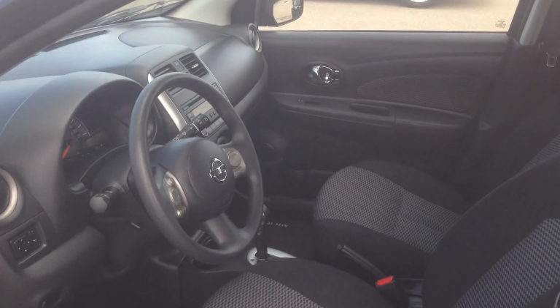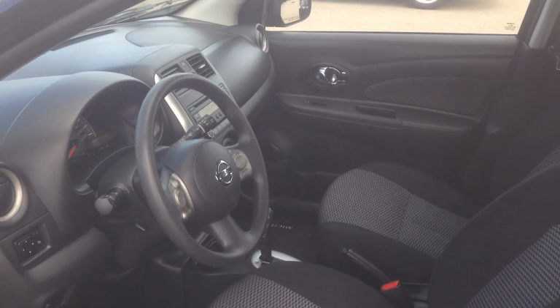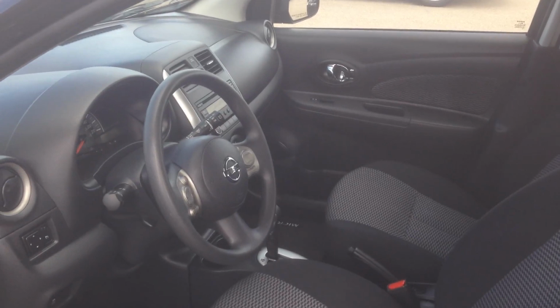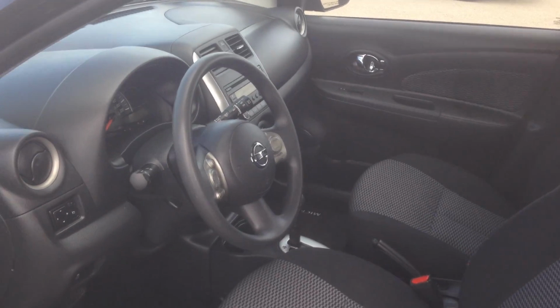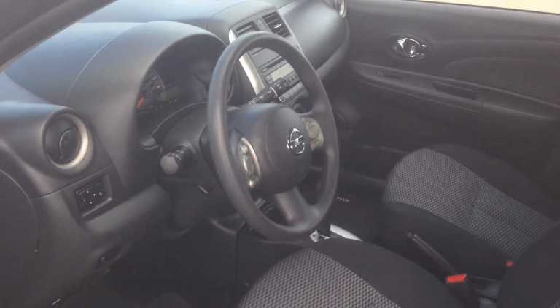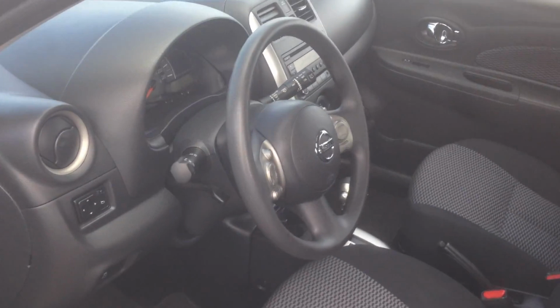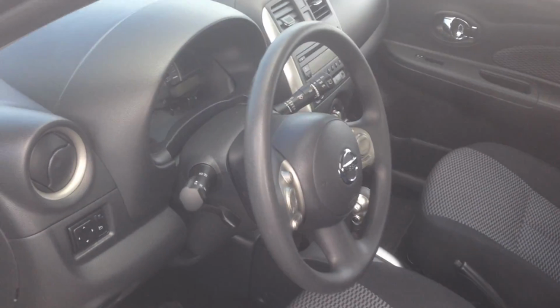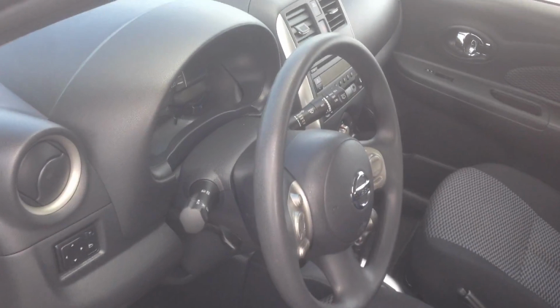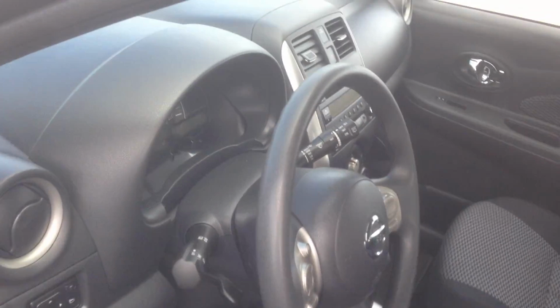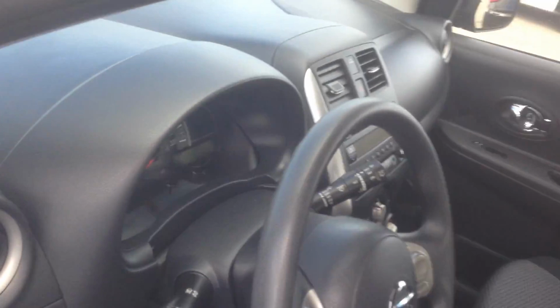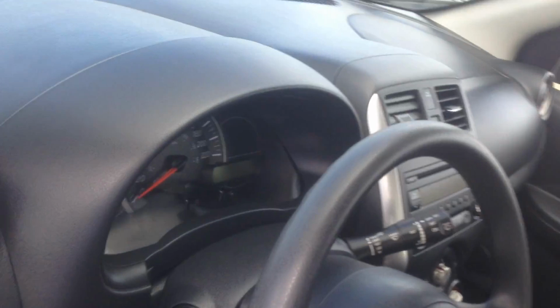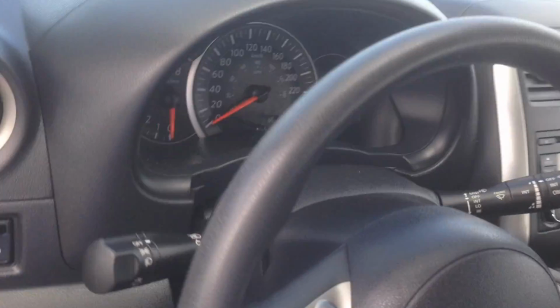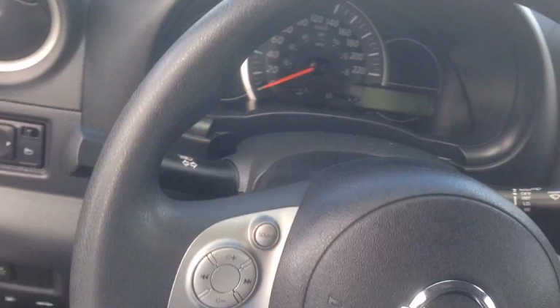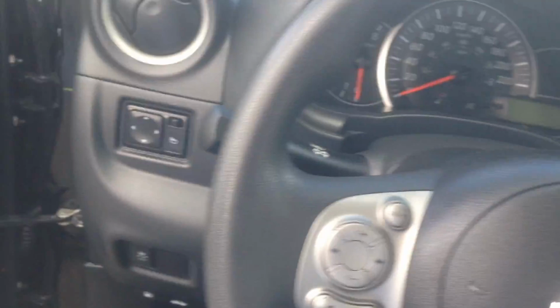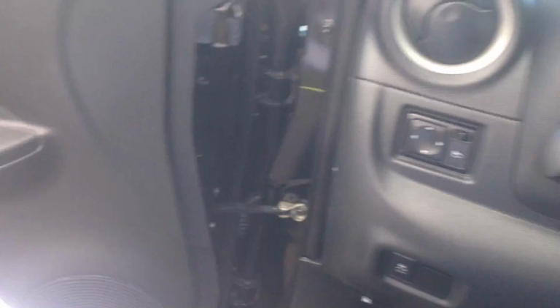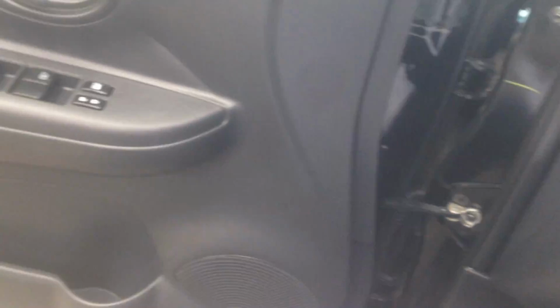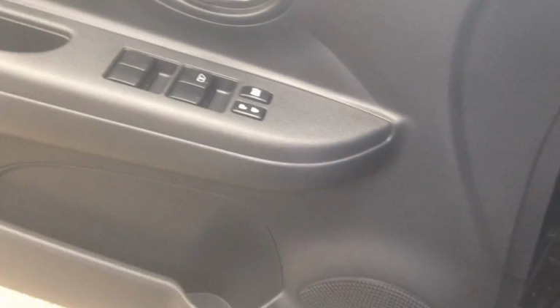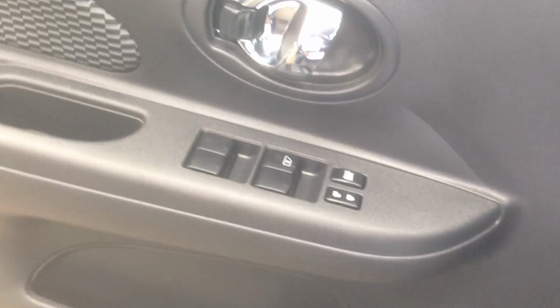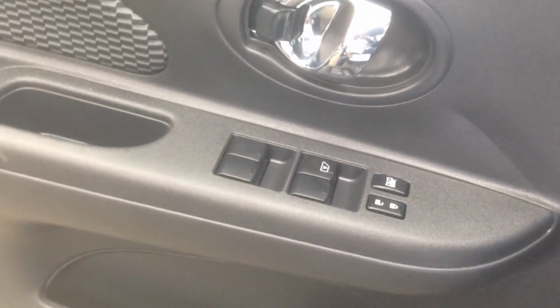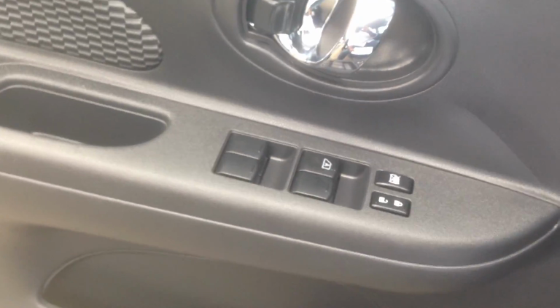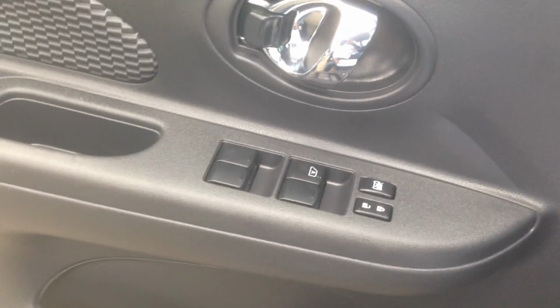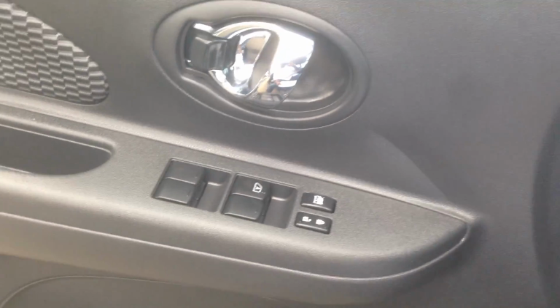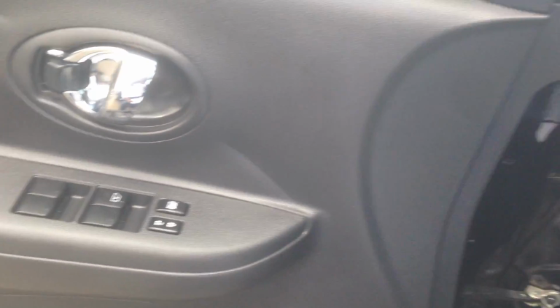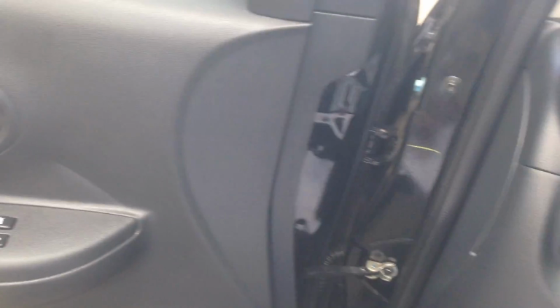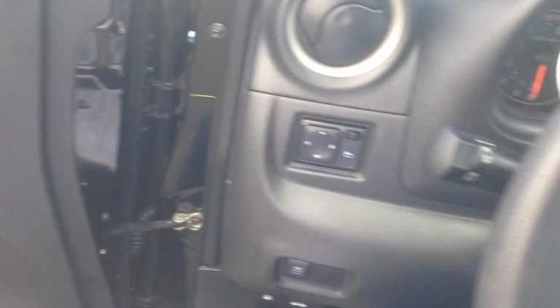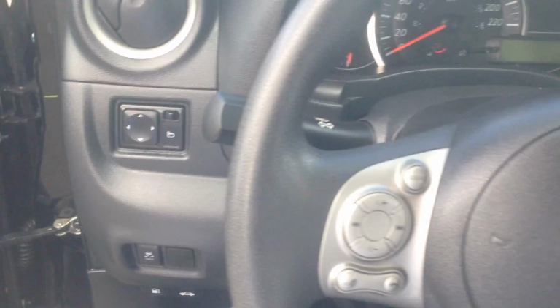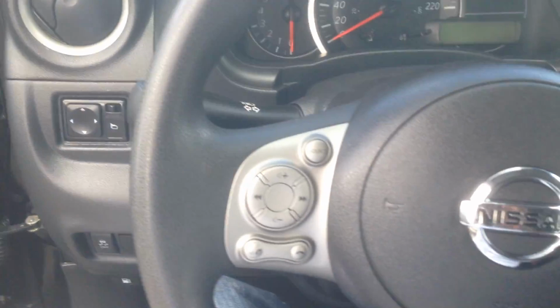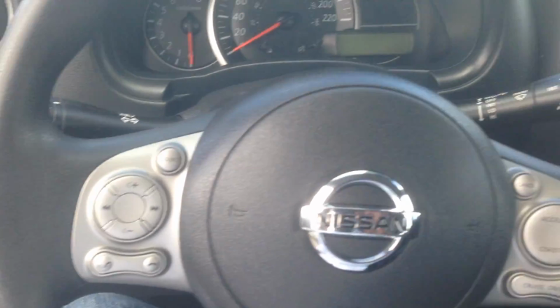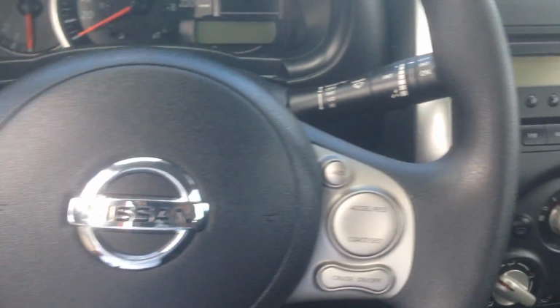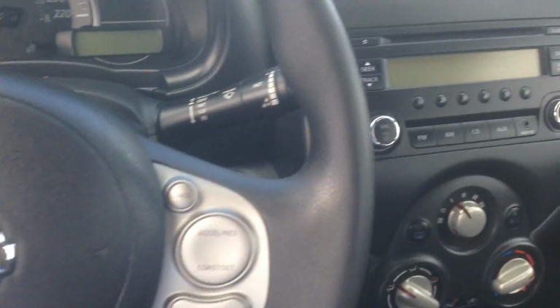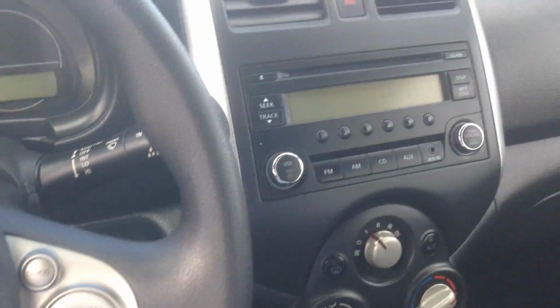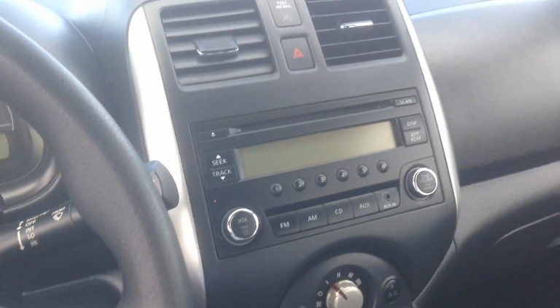The Micra also has some important features that we should consider, such as power lock, power window, Bluetooth, and cruise control.